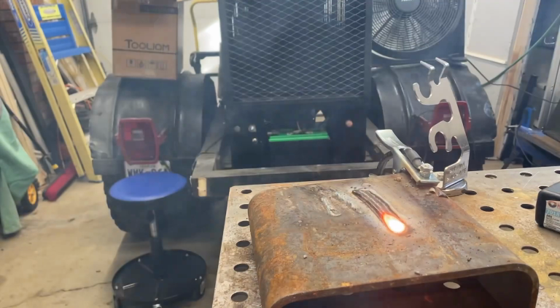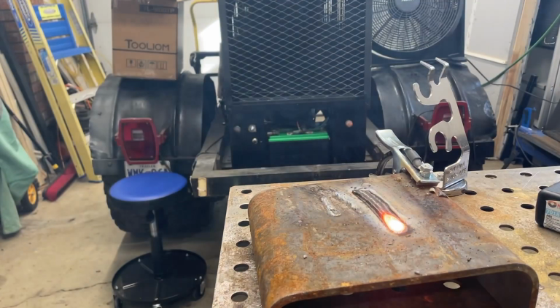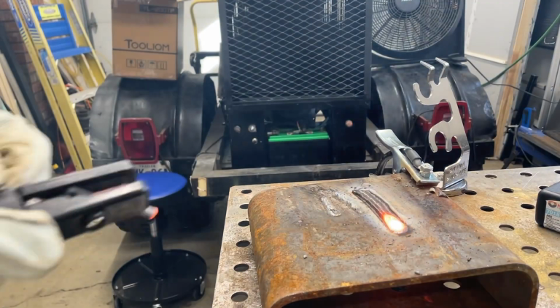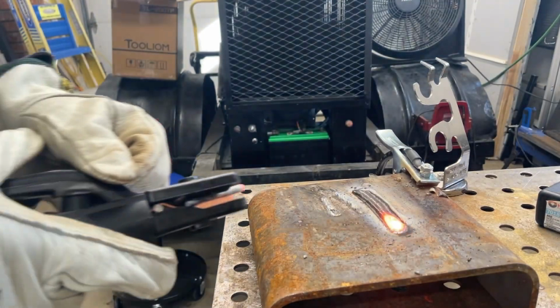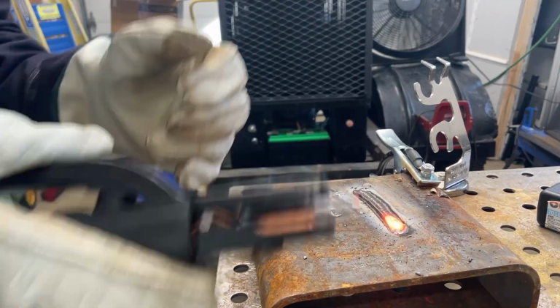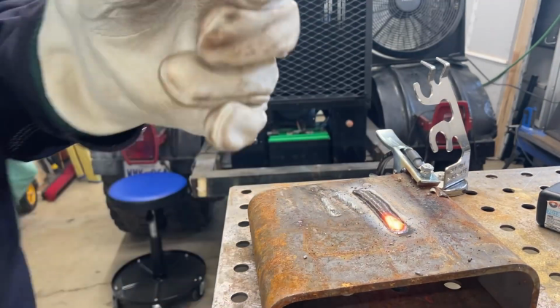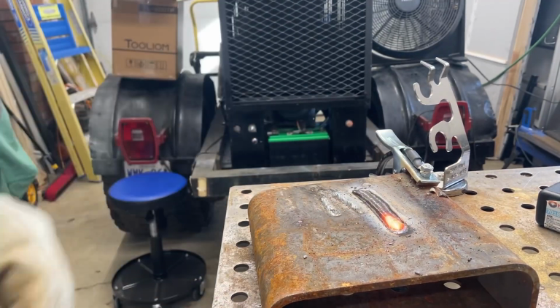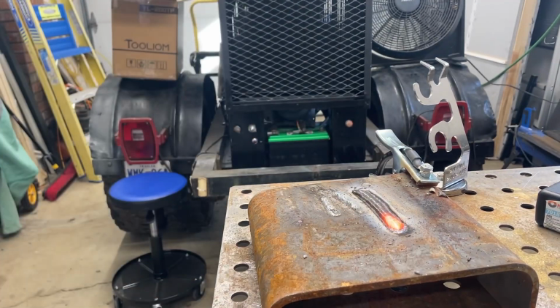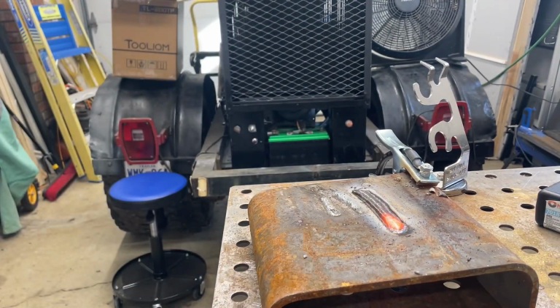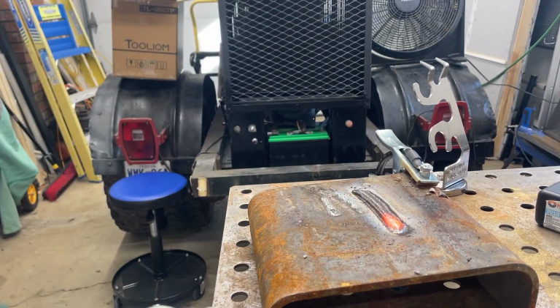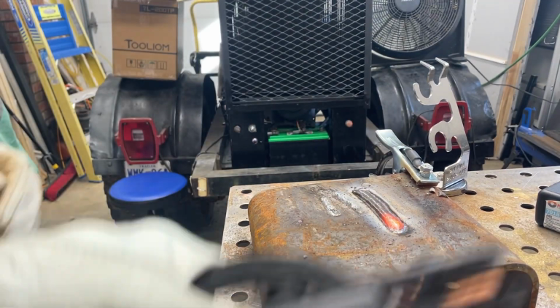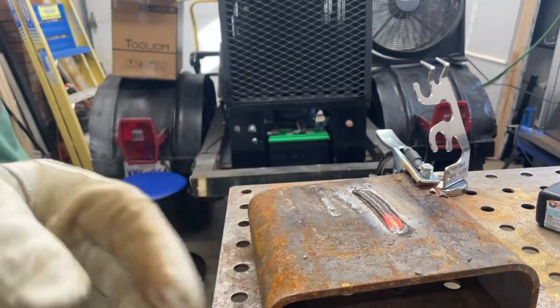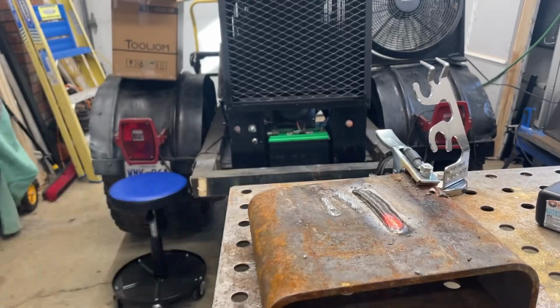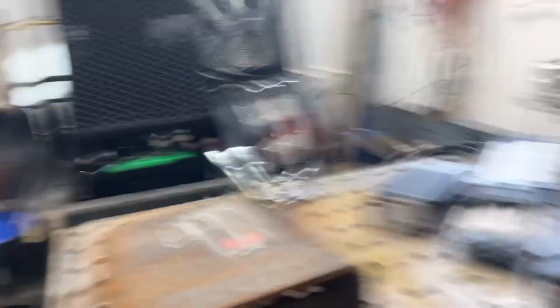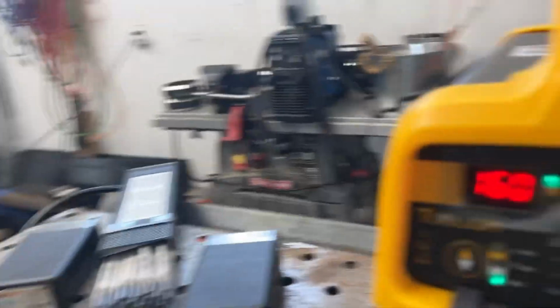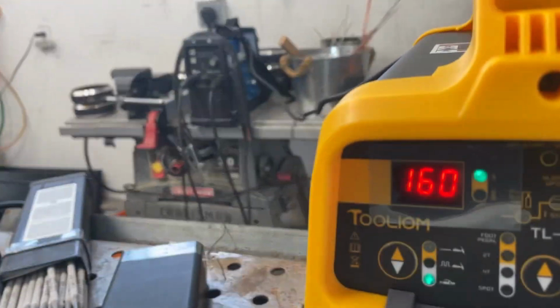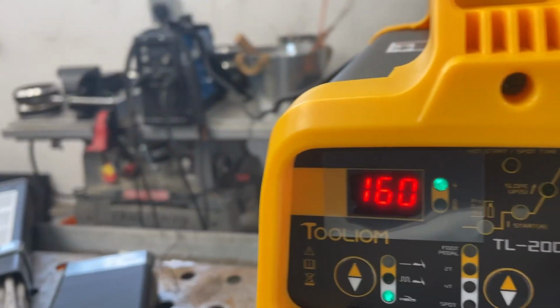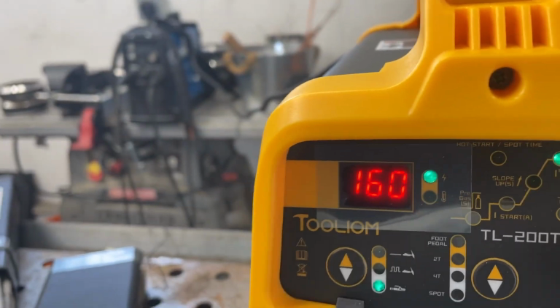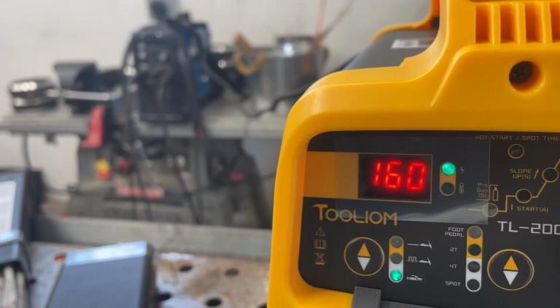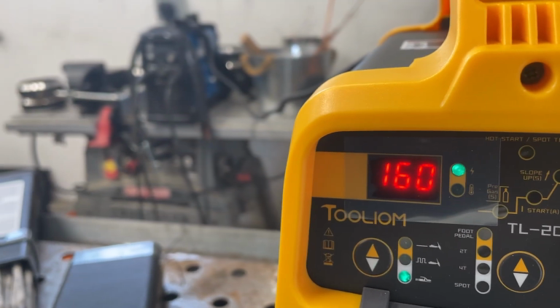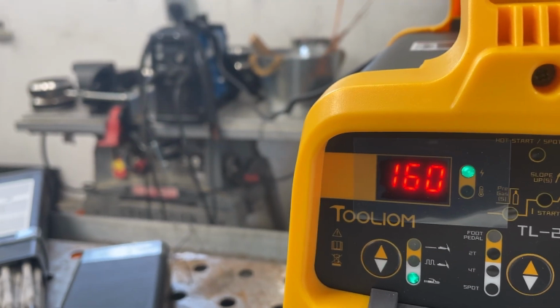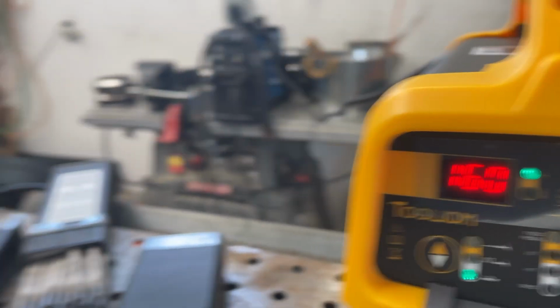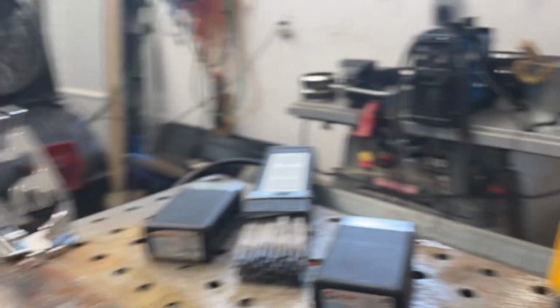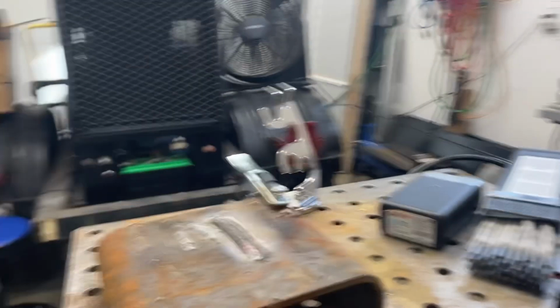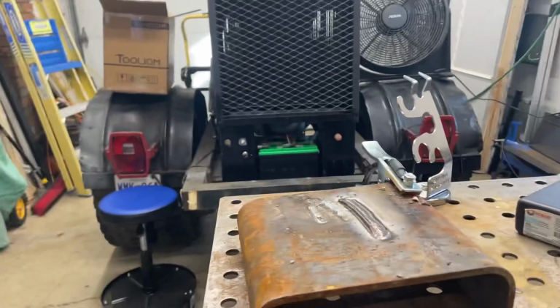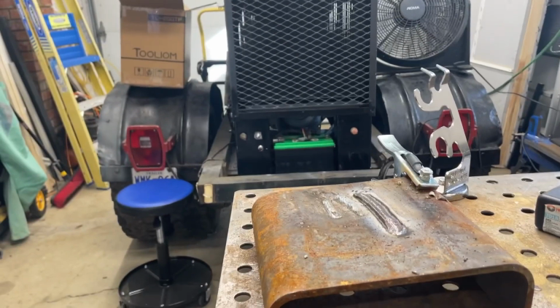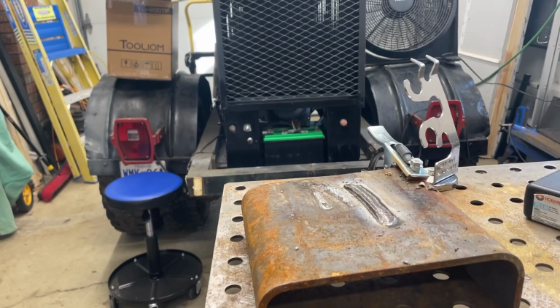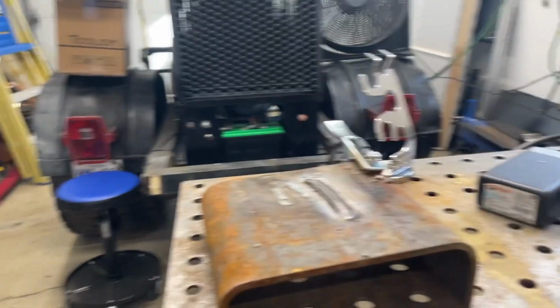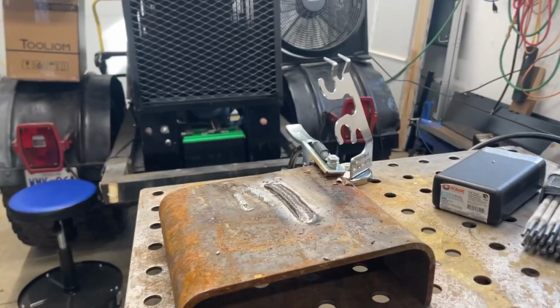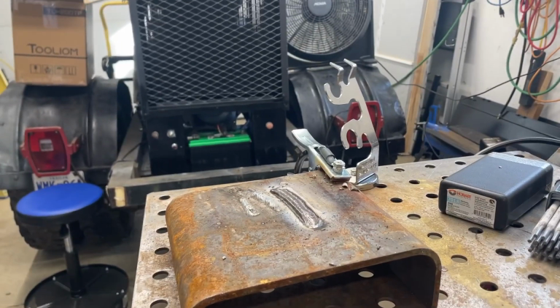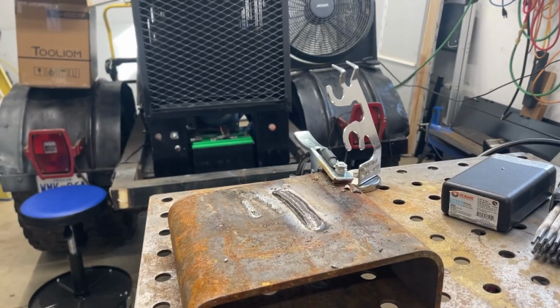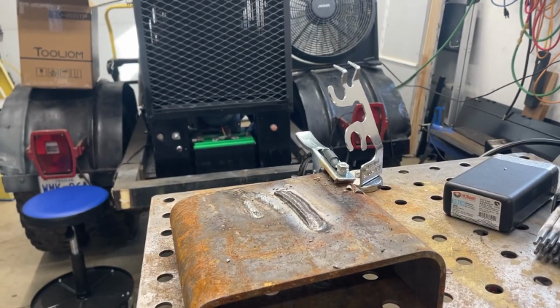That's pretty good - that's maxed out on 160 for 1/8 rod, which is not normal.